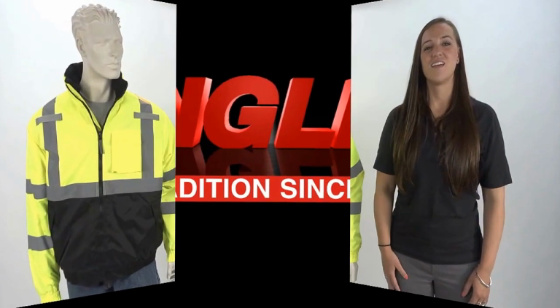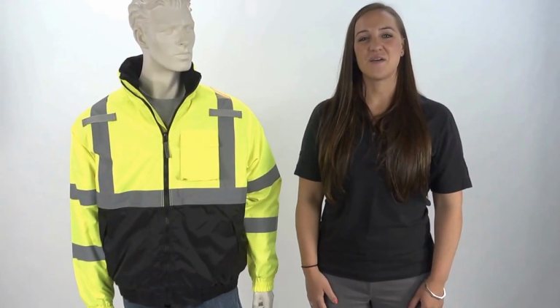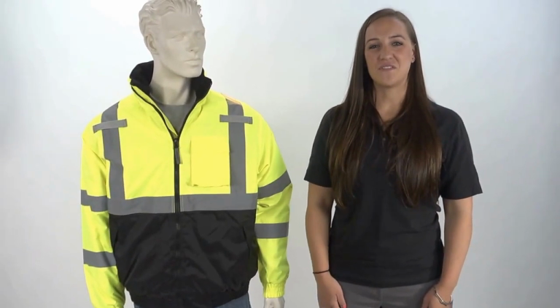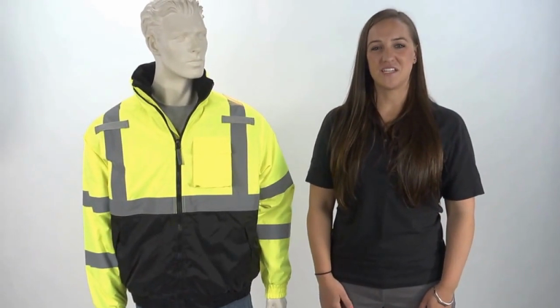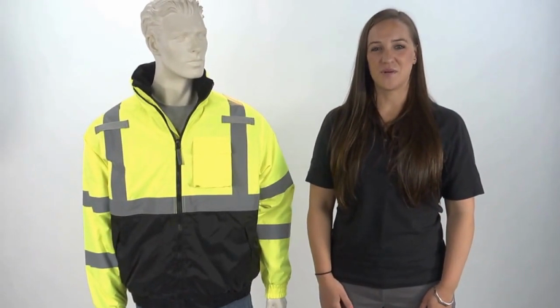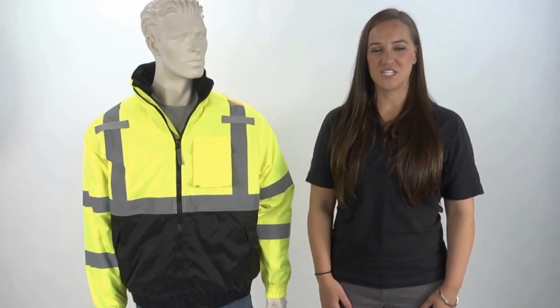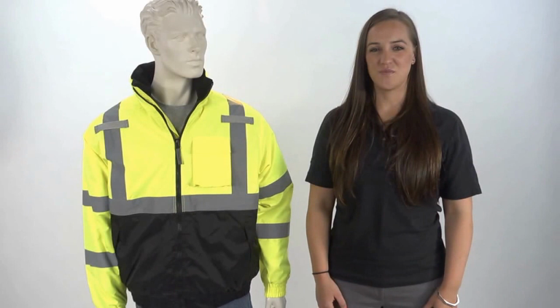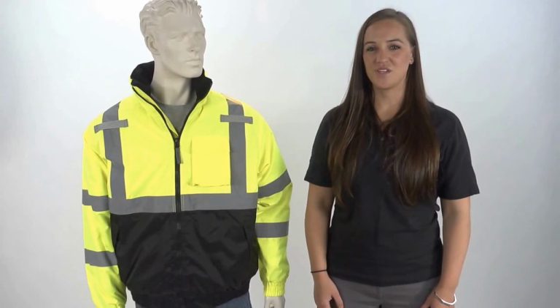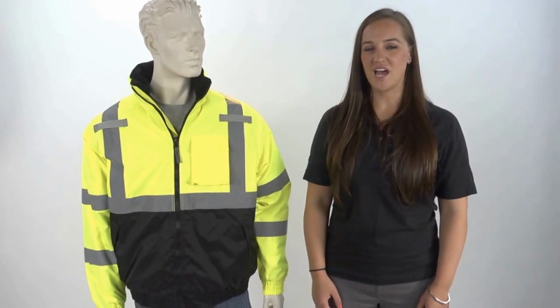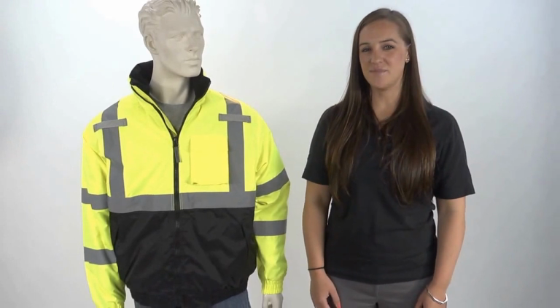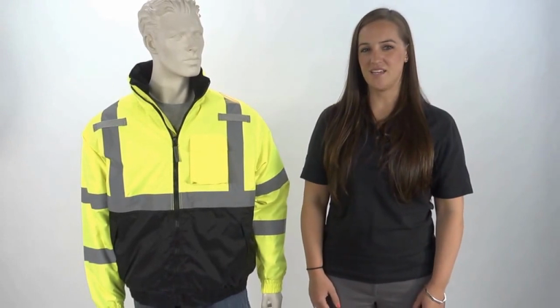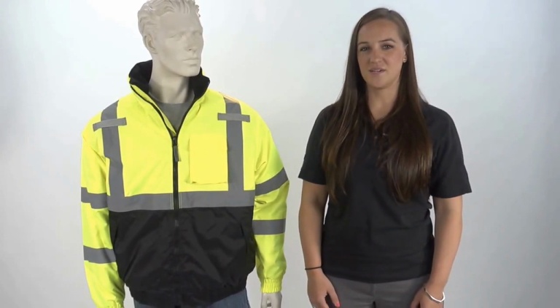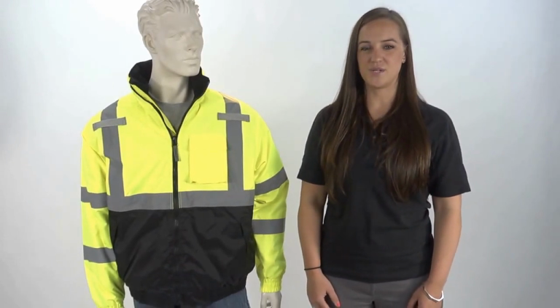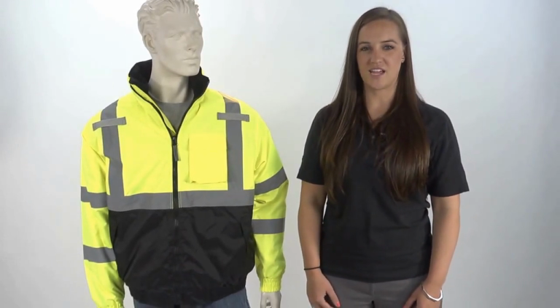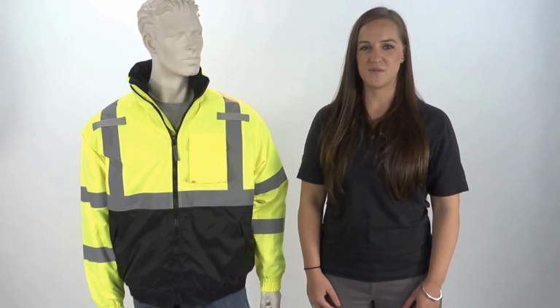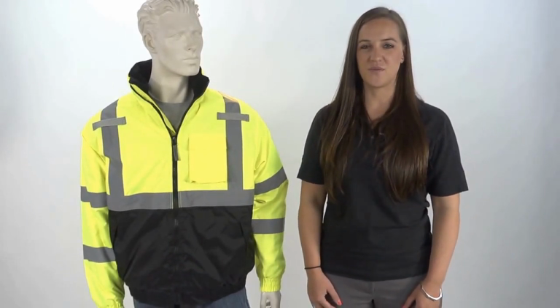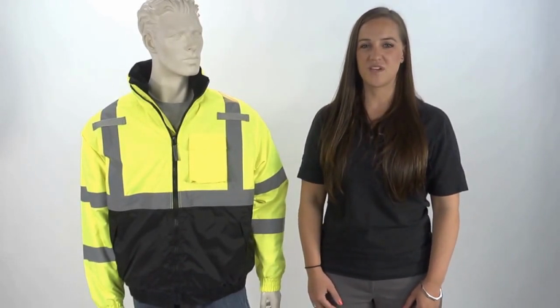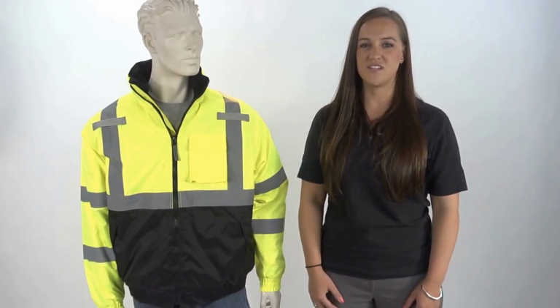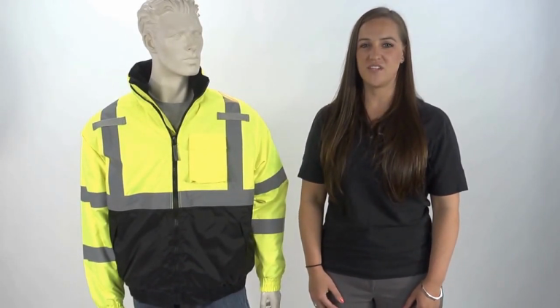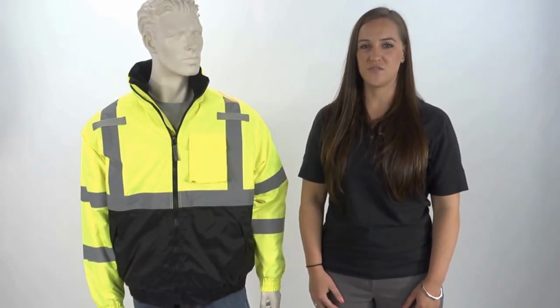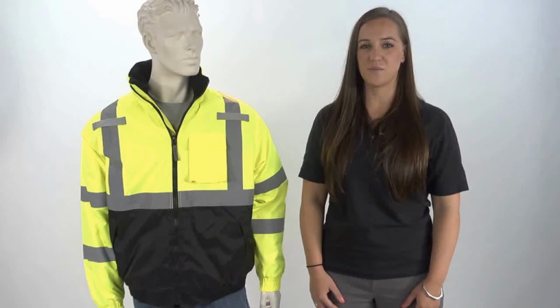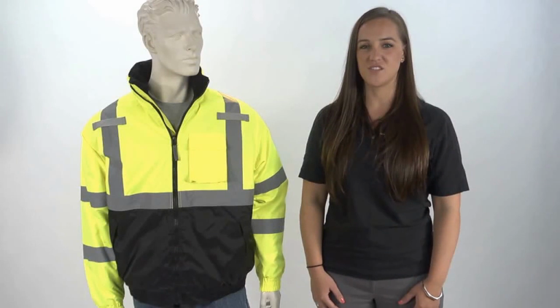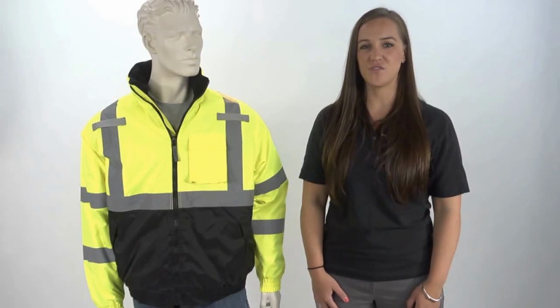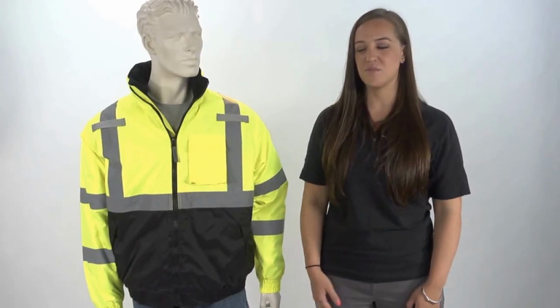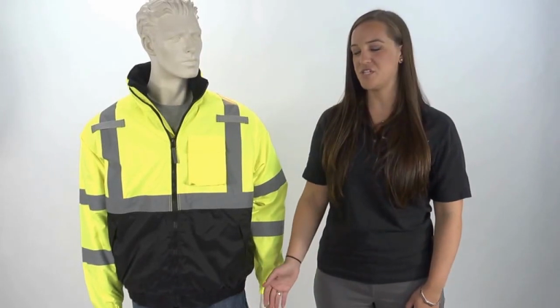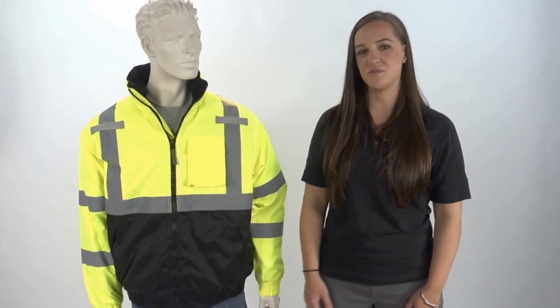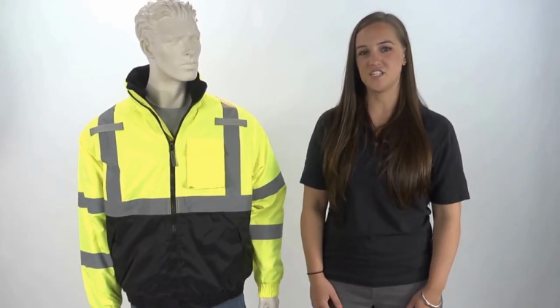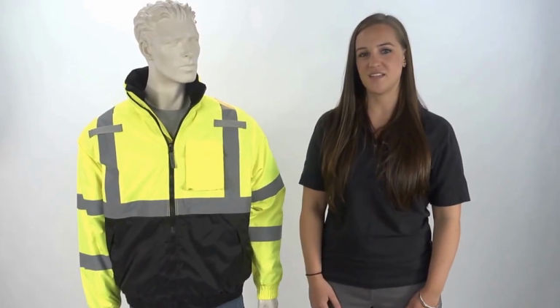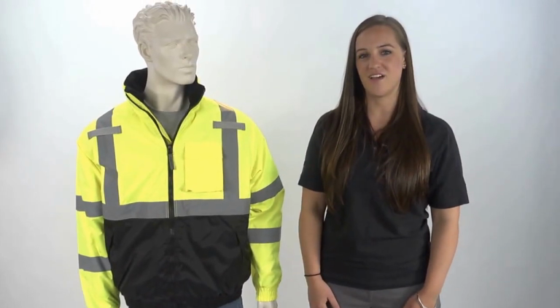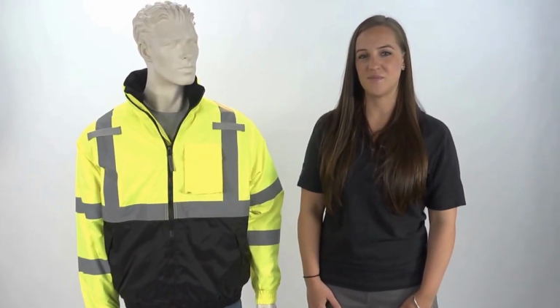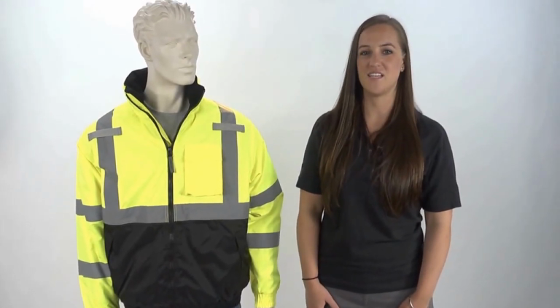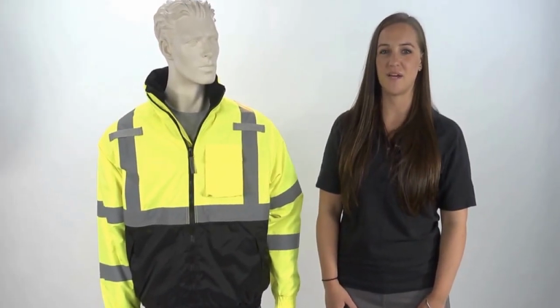Hi, I'm Megan from Tingley Rubber Corporation. When you're looking for a high-visibility, insulated winter wear jacket to provide warmth, comfort, and safety at an affordable price, look no further than the Bomber II from Tingley's Jobsite line of high-visibility safety apparel.